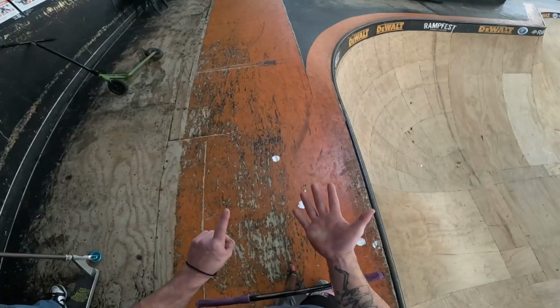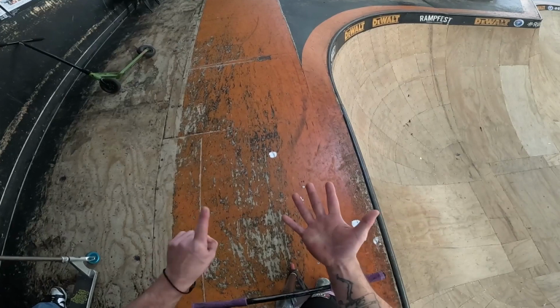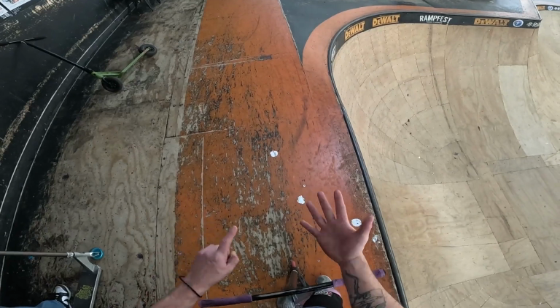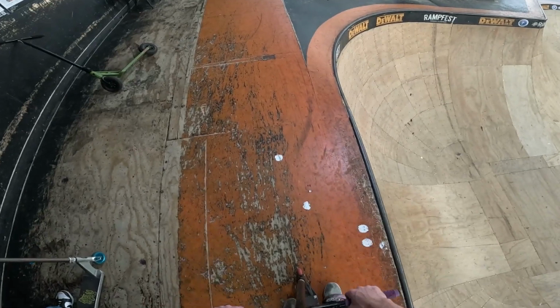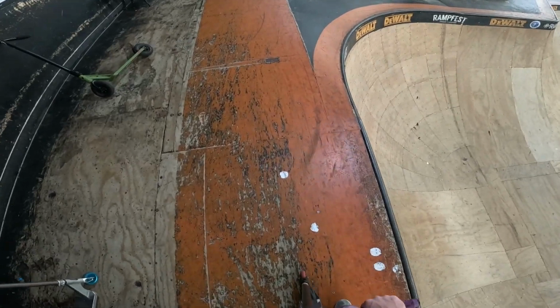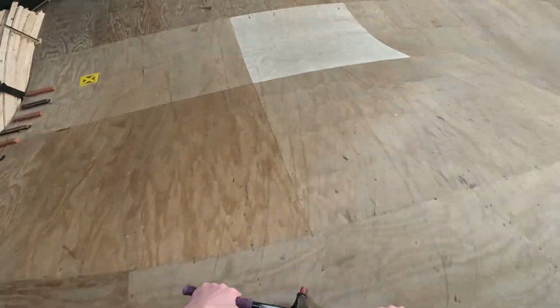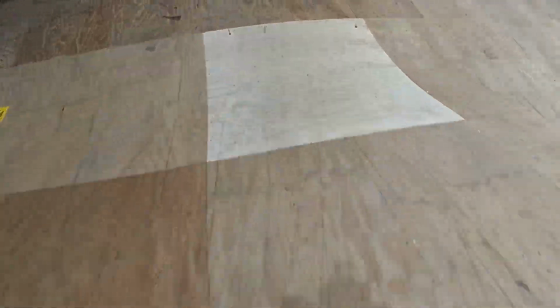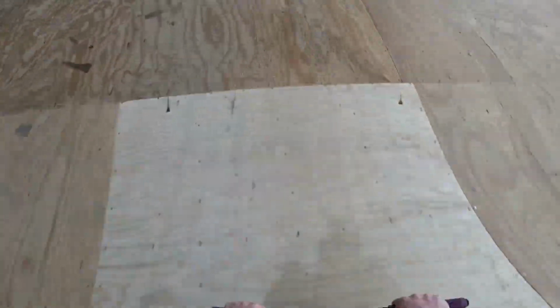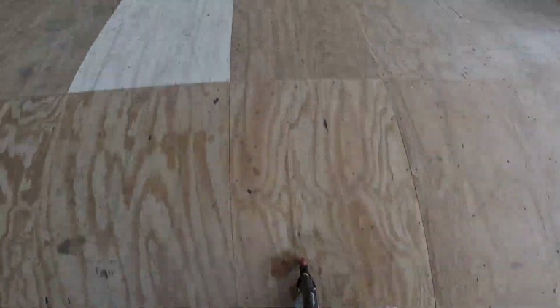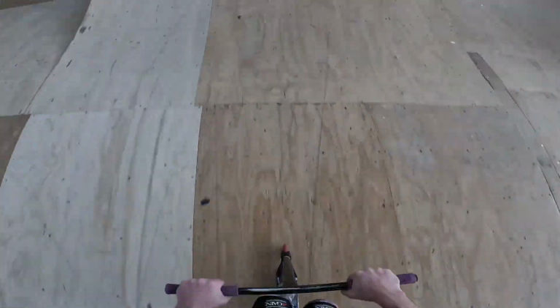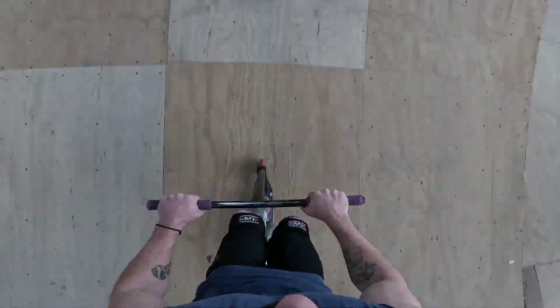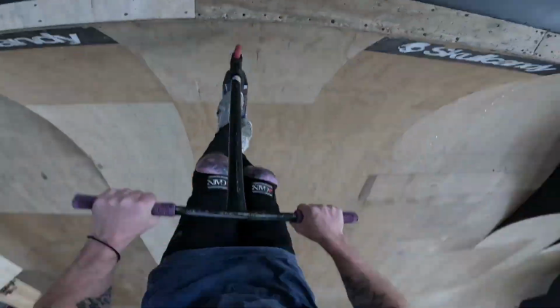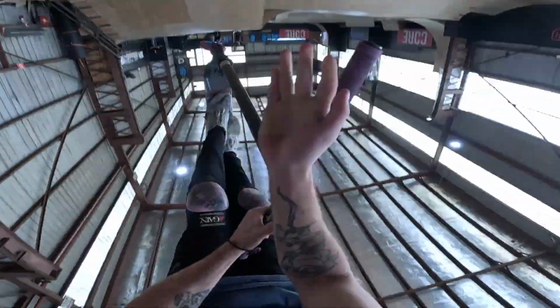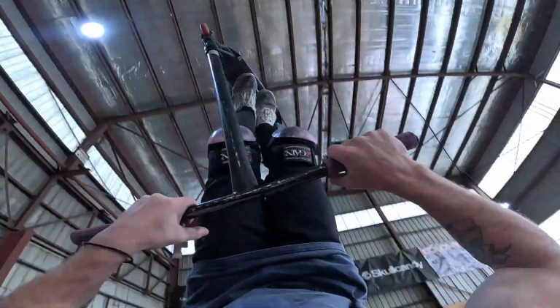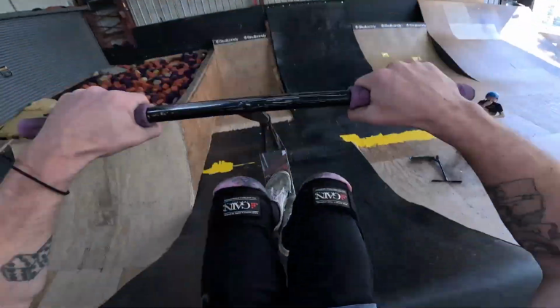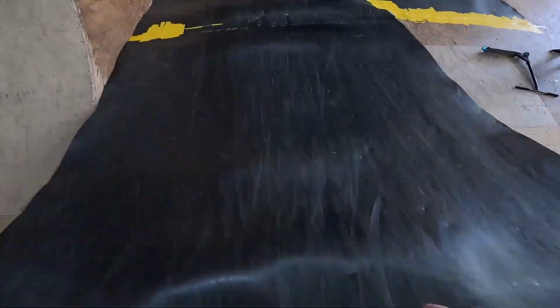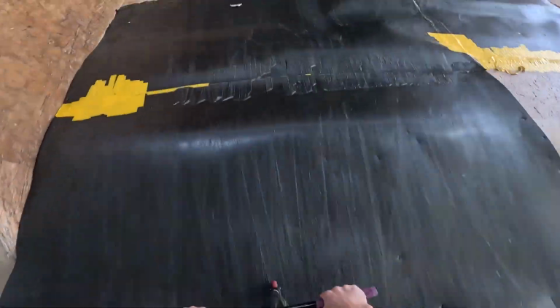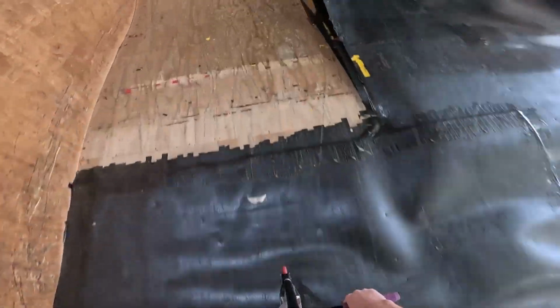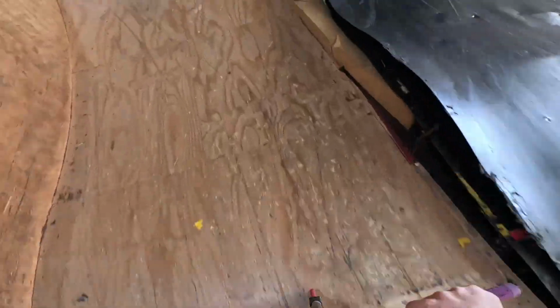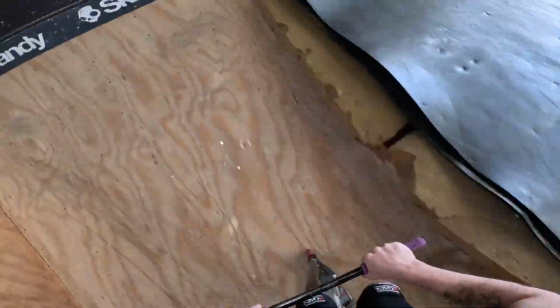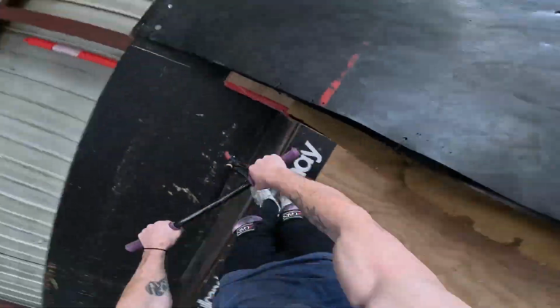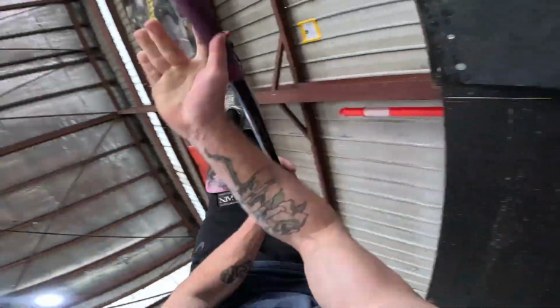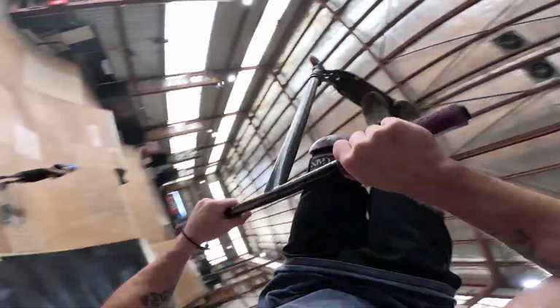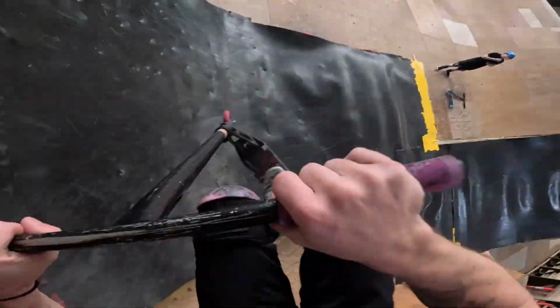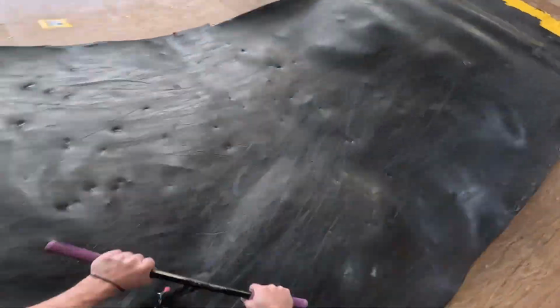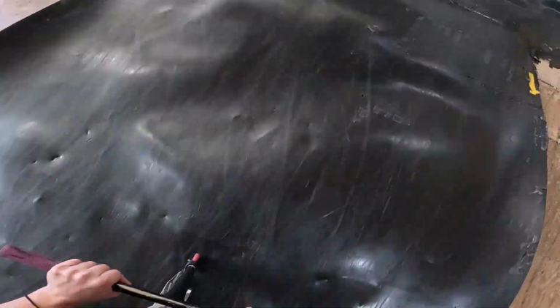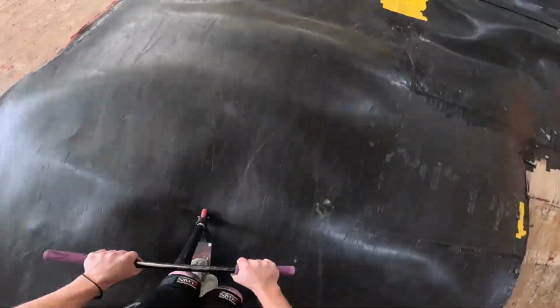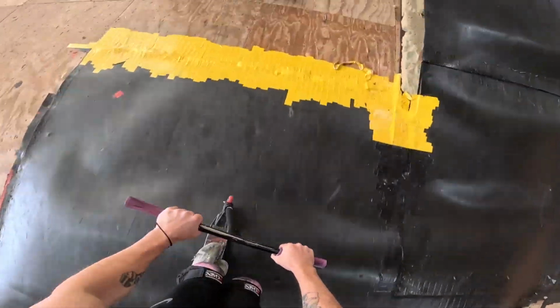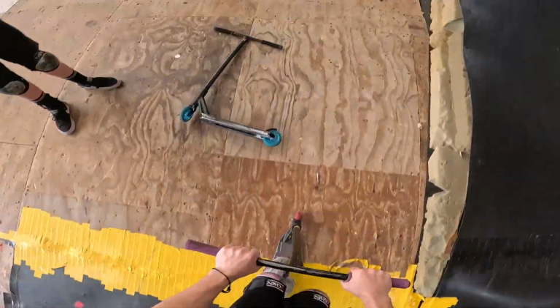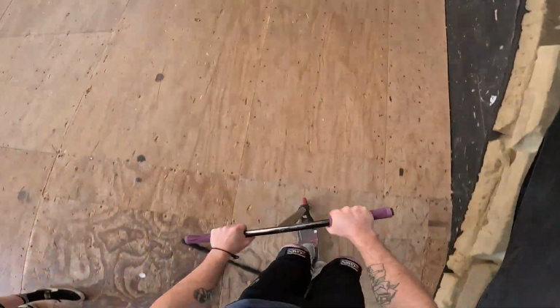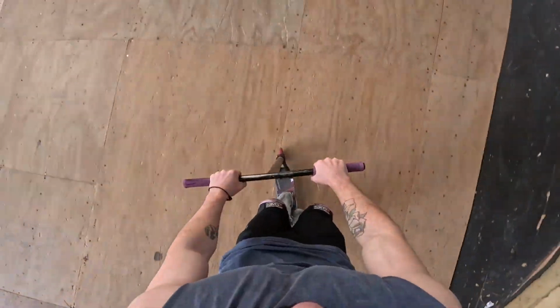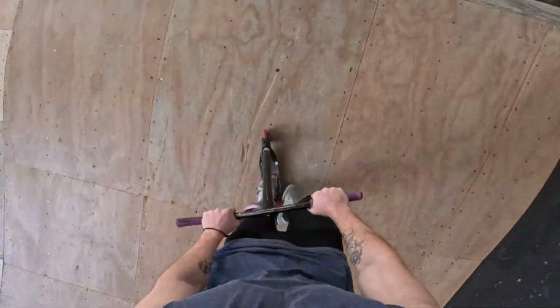Trick number six, guys — fronty bar into a flare bar. Let's go, dude. Easy work.